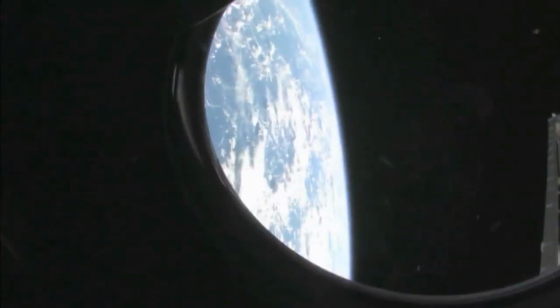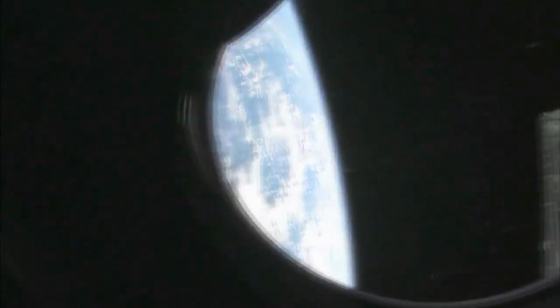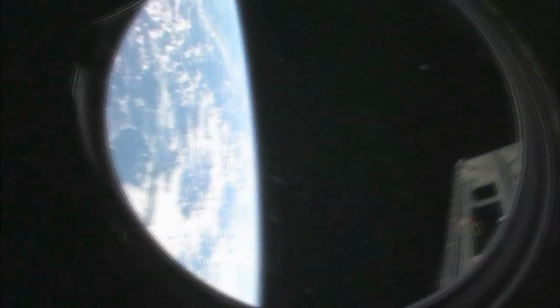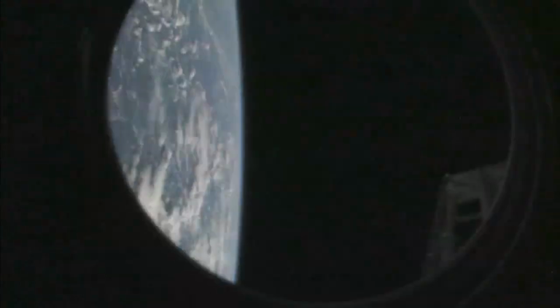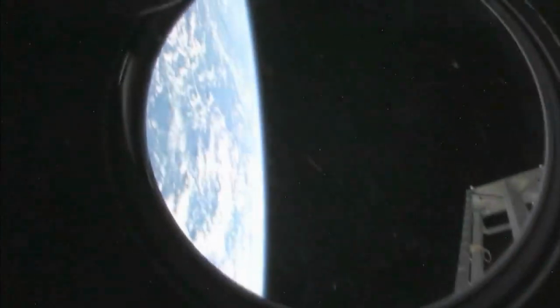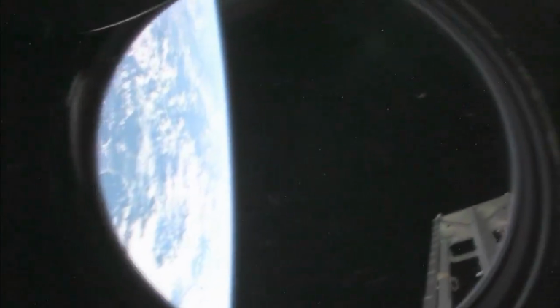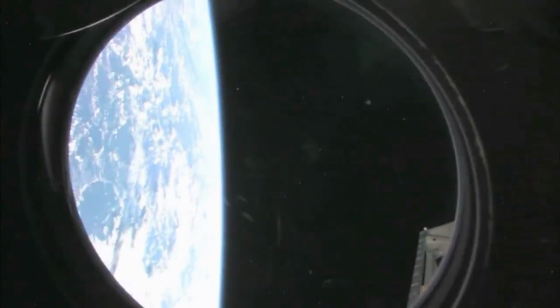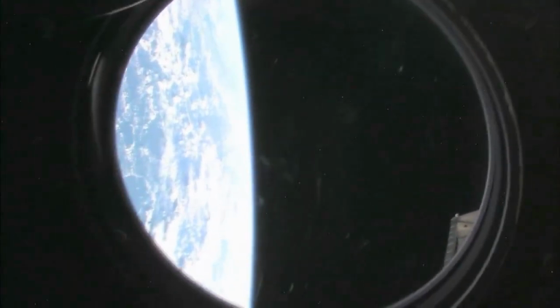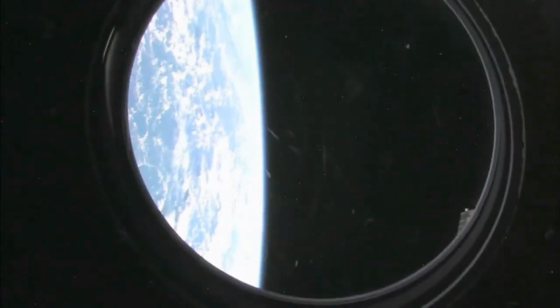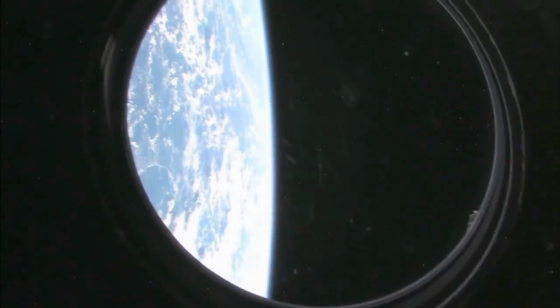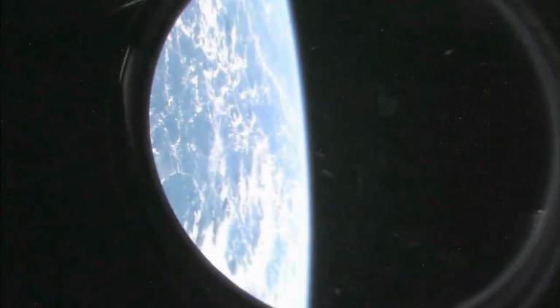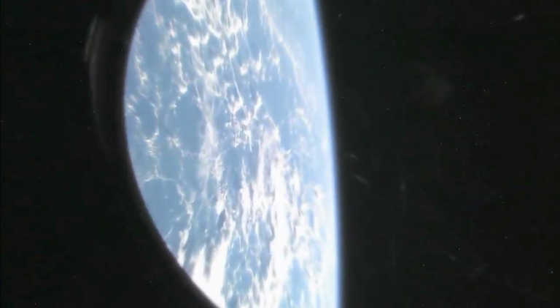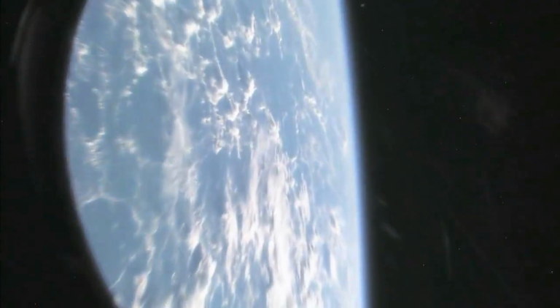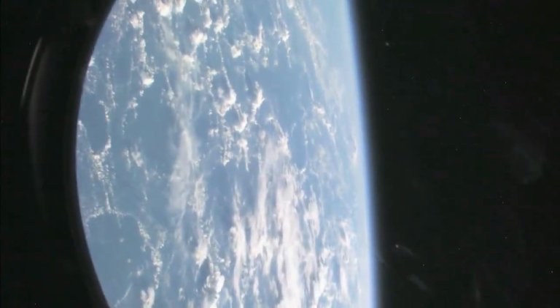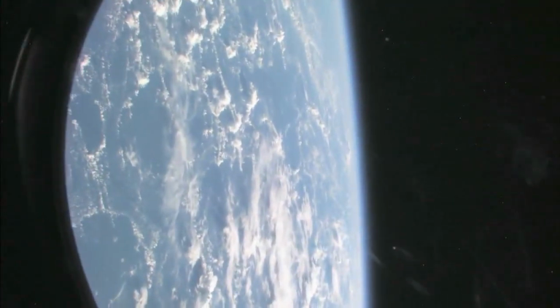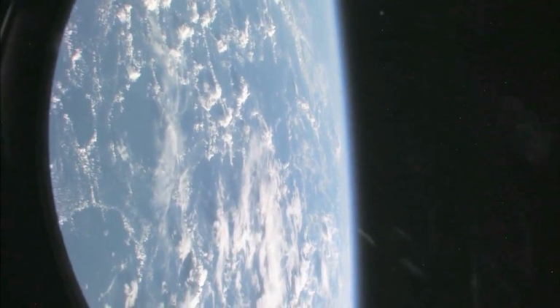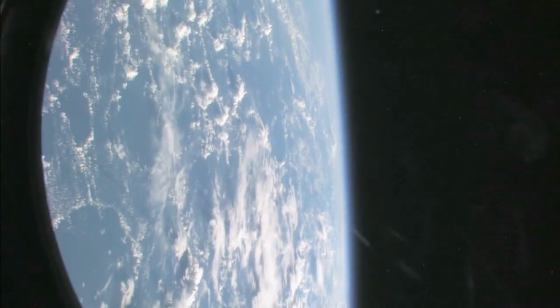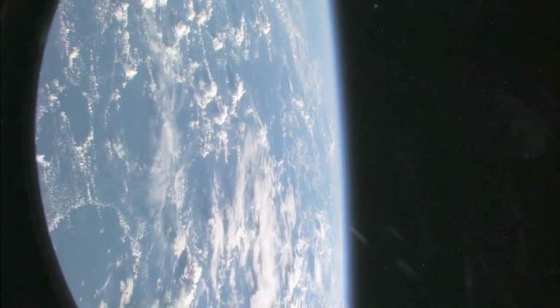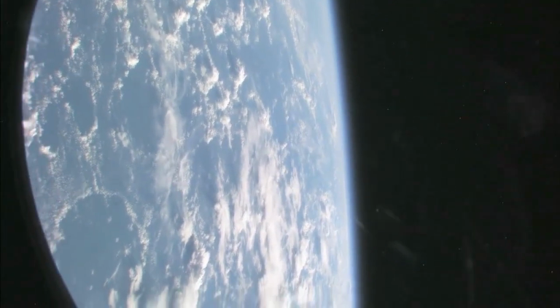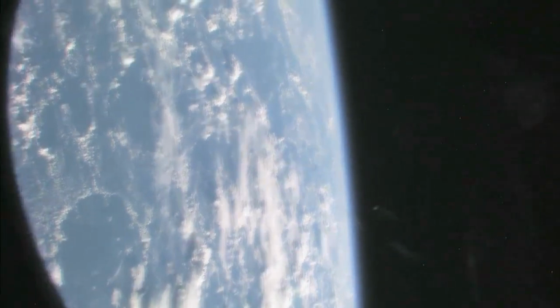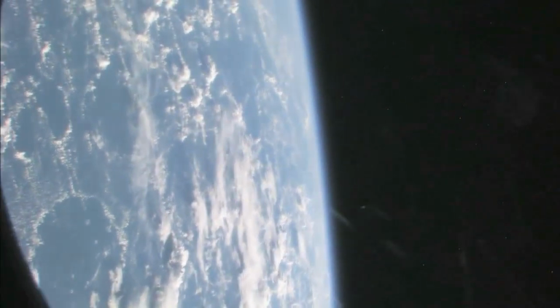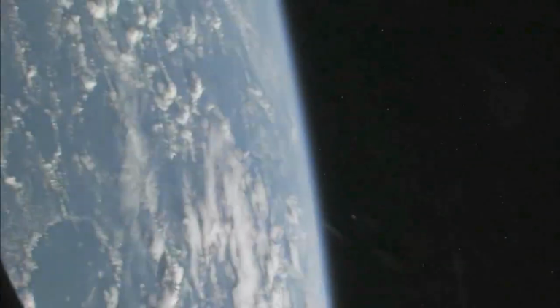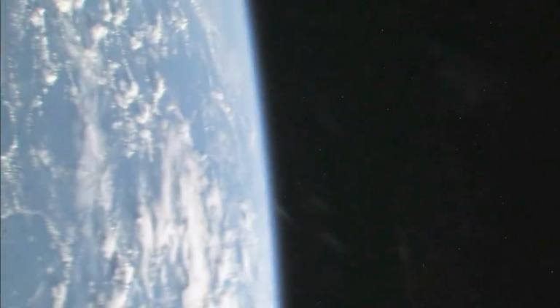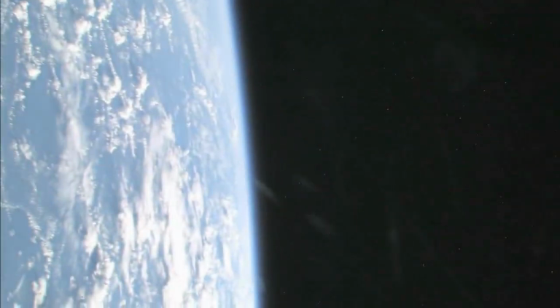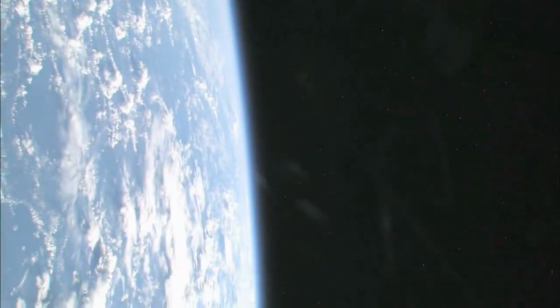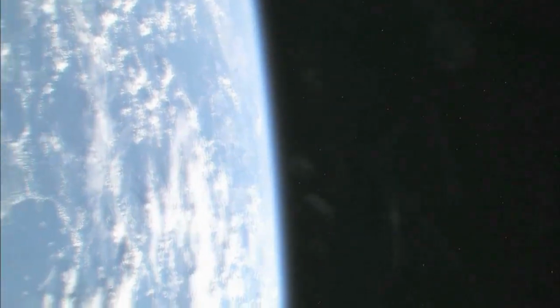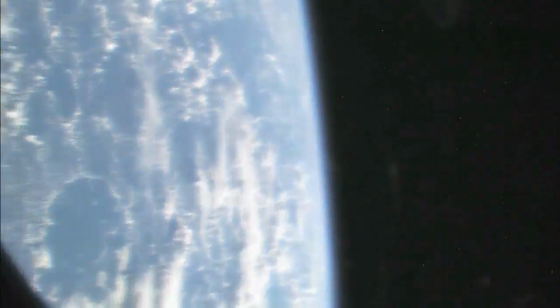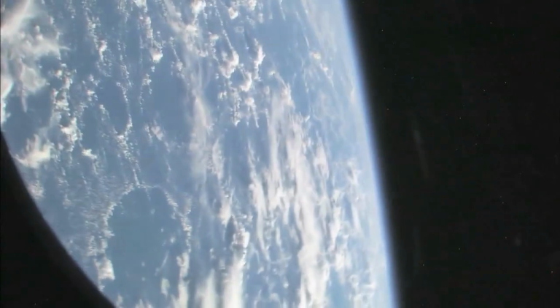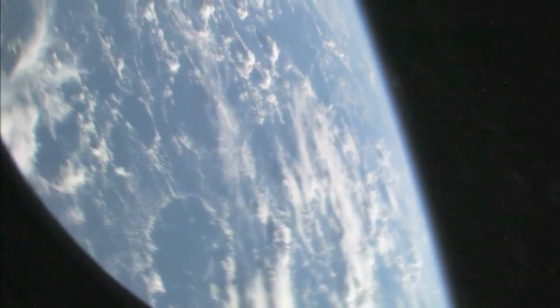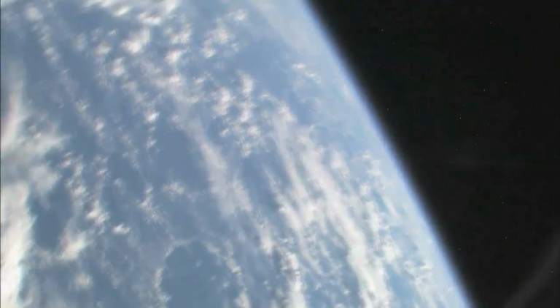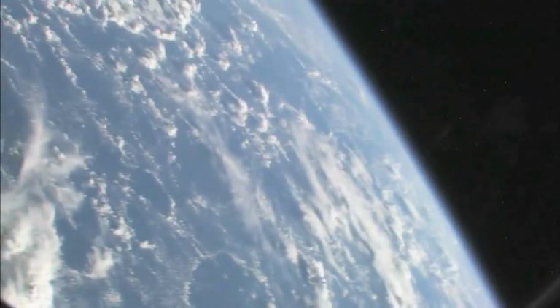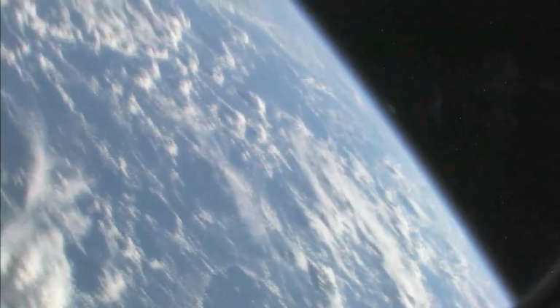Zvezda. And looking at our beautiful planet Earth — let's see if we can get a nice little view of Earth. A little small treat, because no tour of the space station would be complete without it.